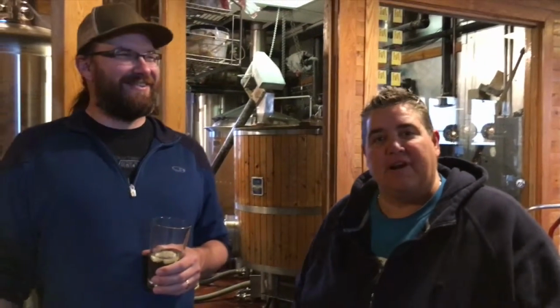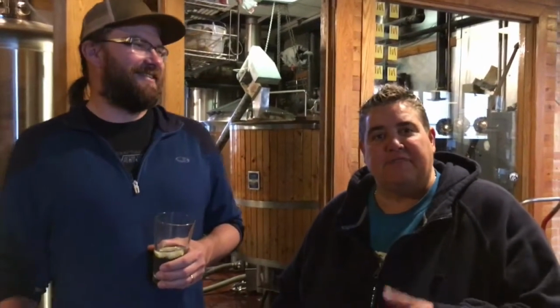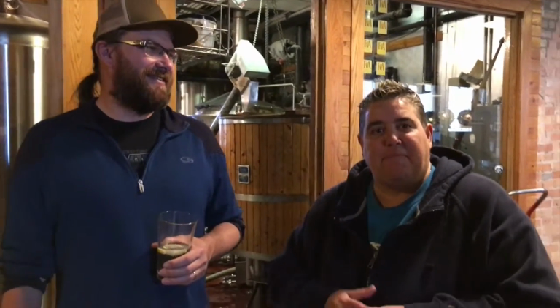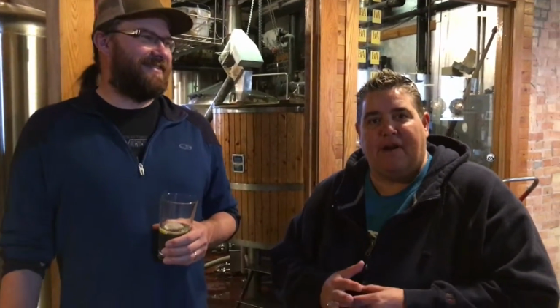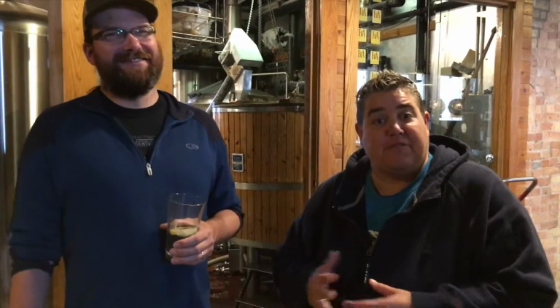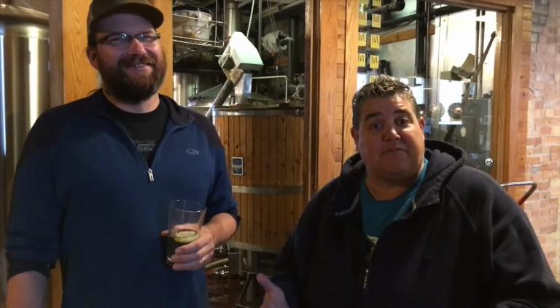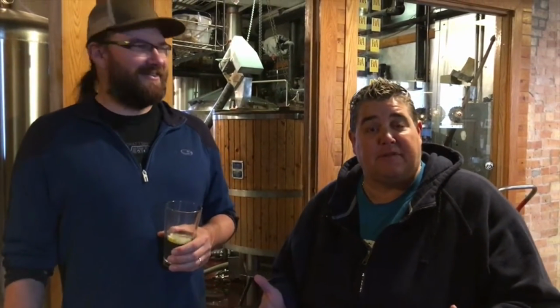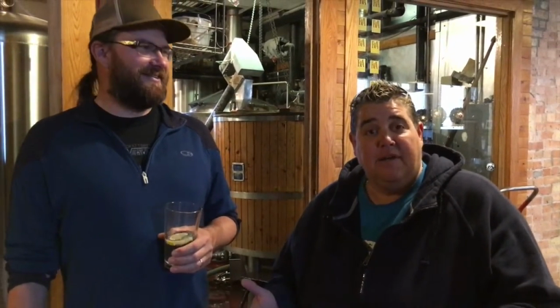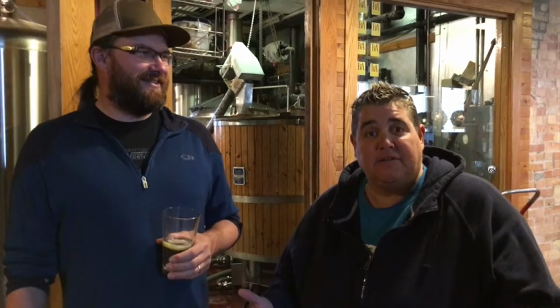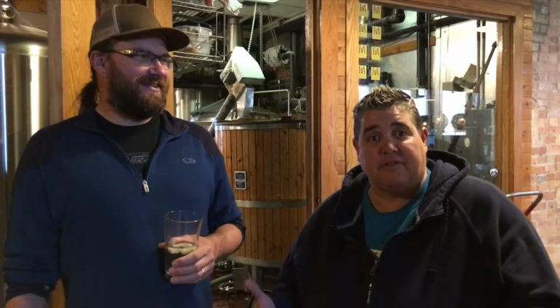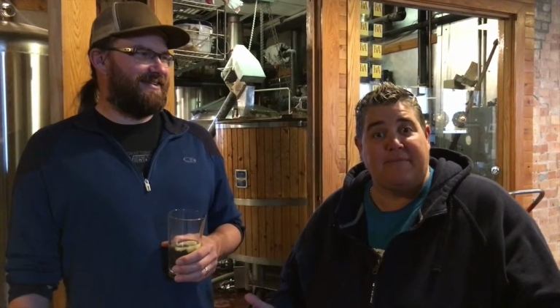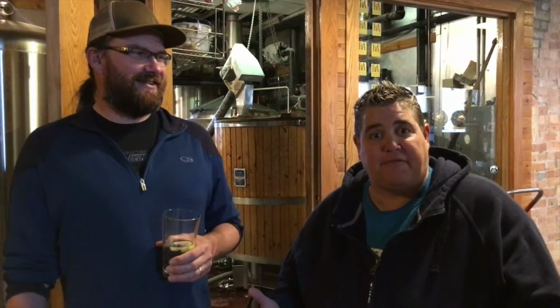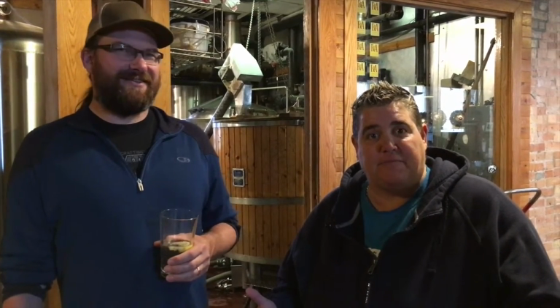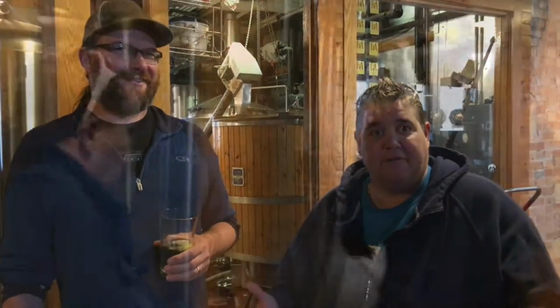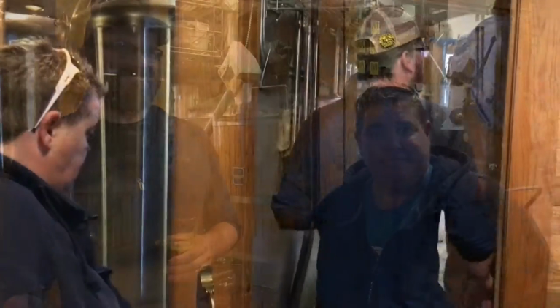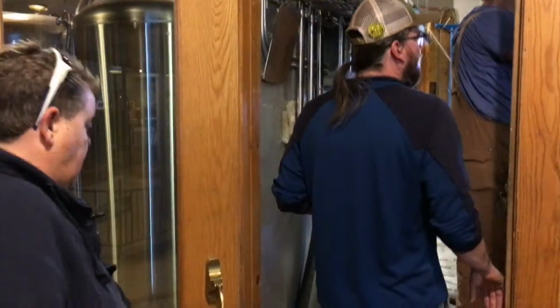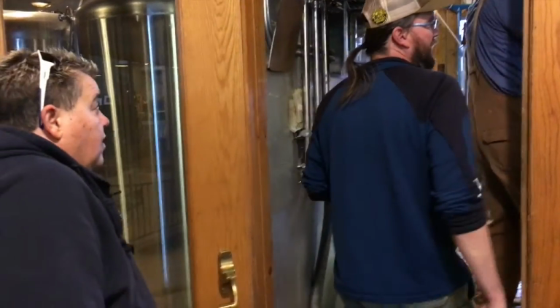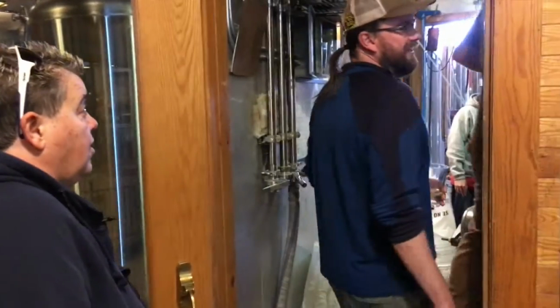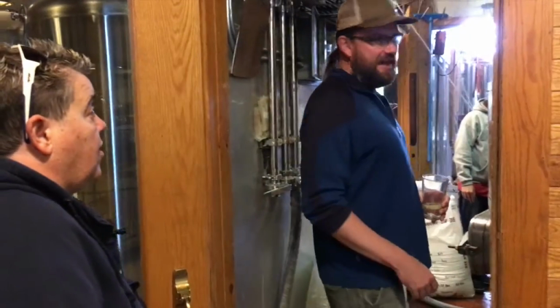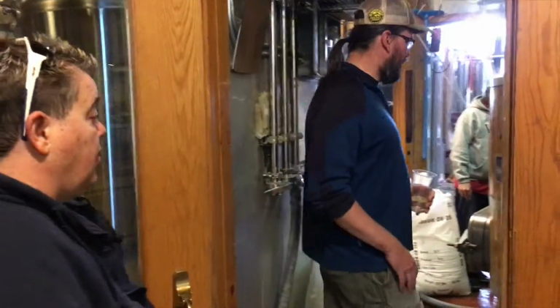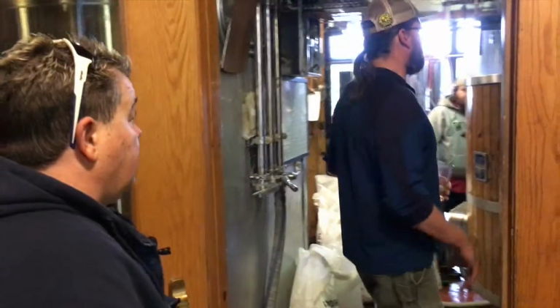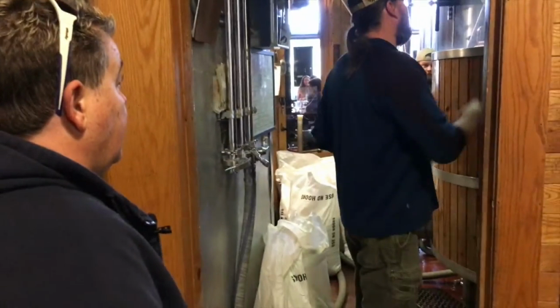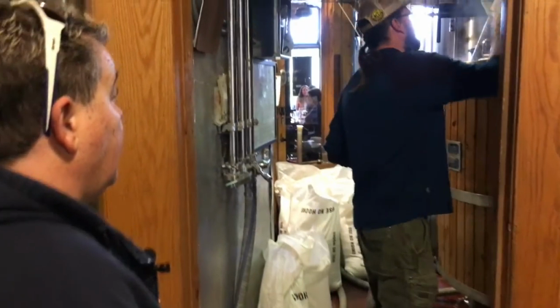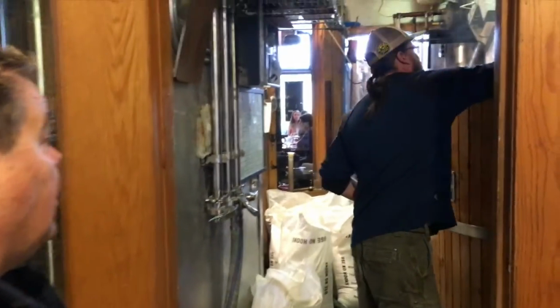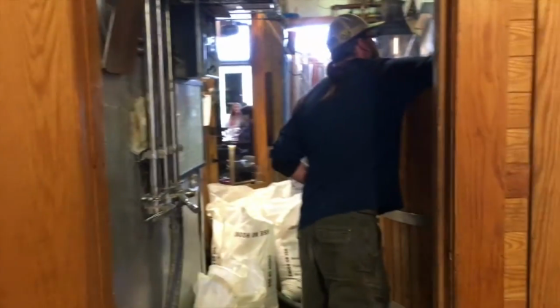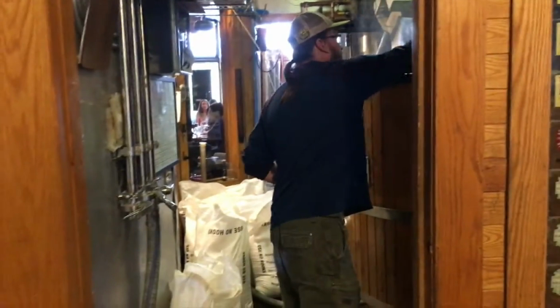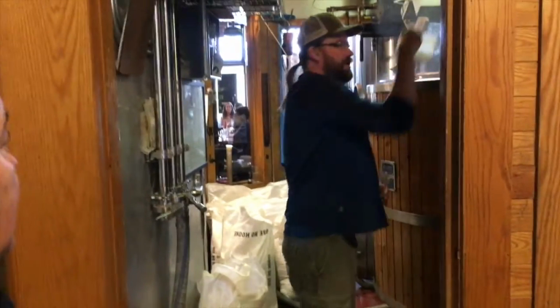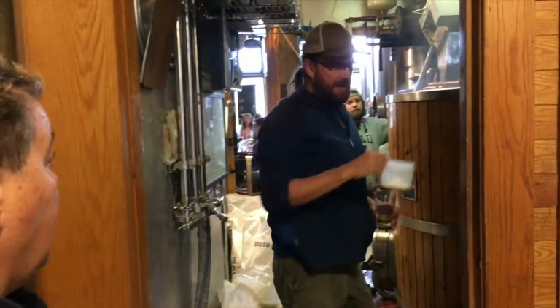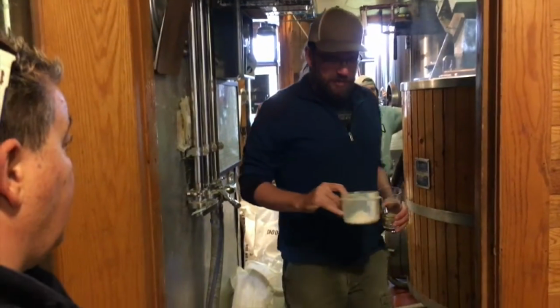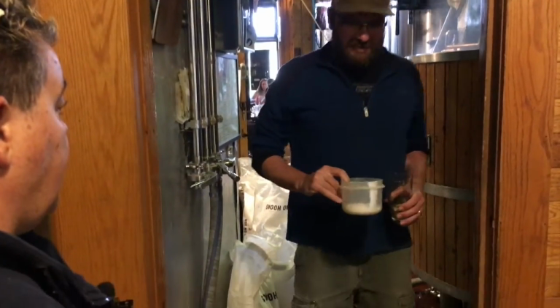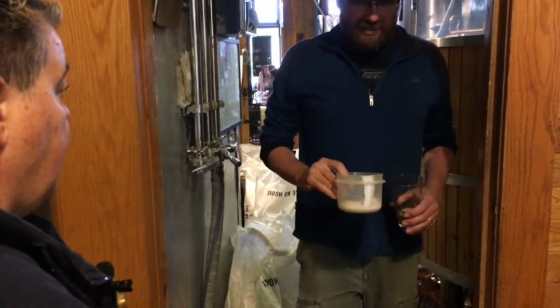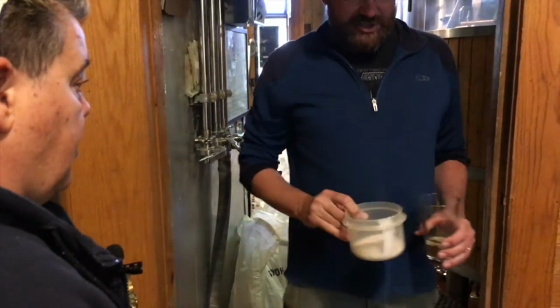So we're going to get things fired up here — the first stage of making some delicious, famous Fitger's beer. One of the easy things you can do is, when we're ready, we can have you dump these salts into the mash tun.